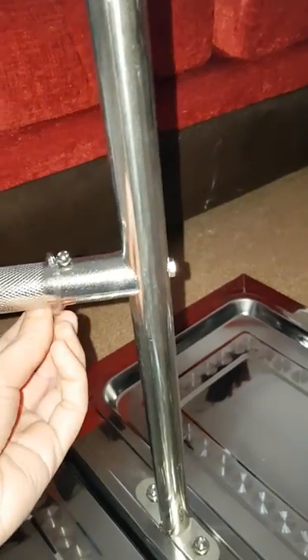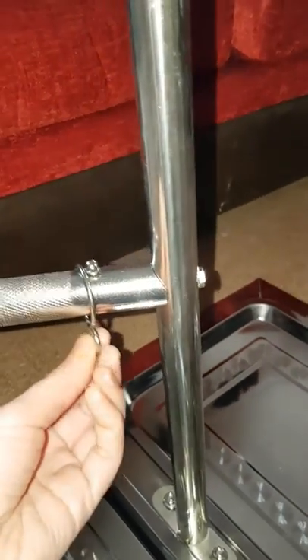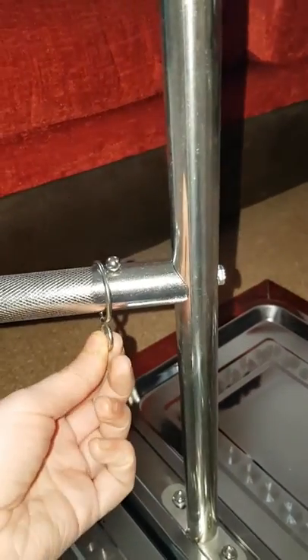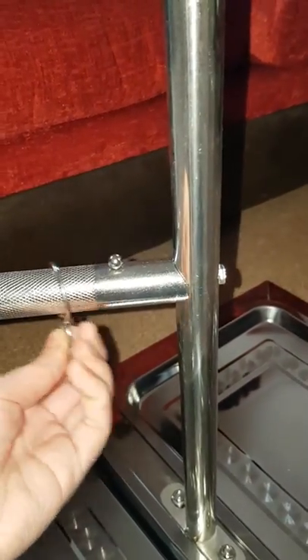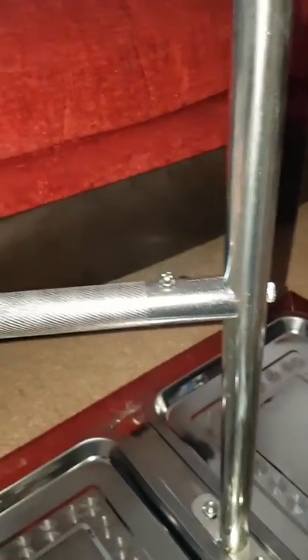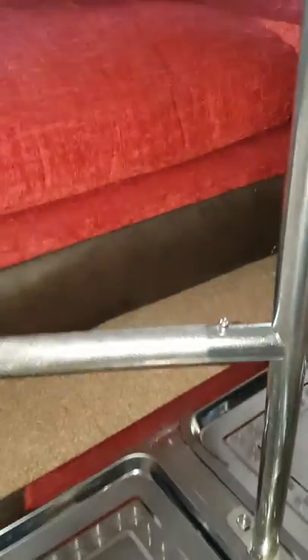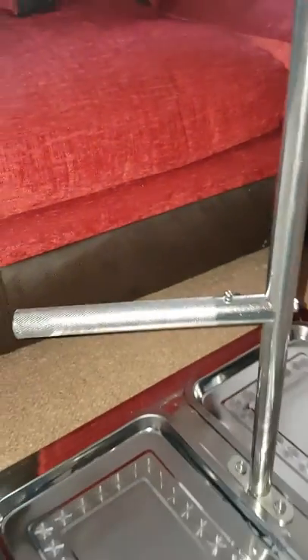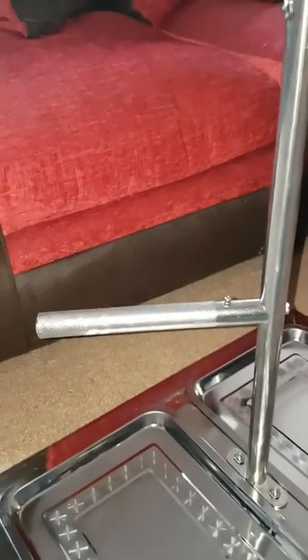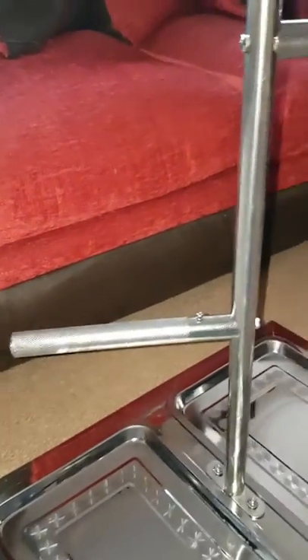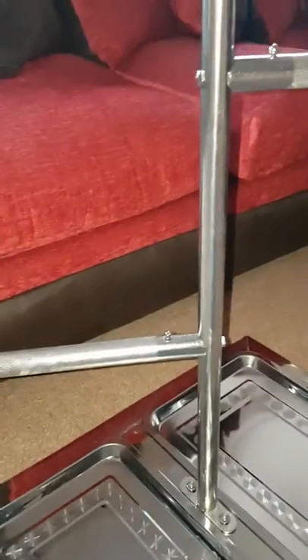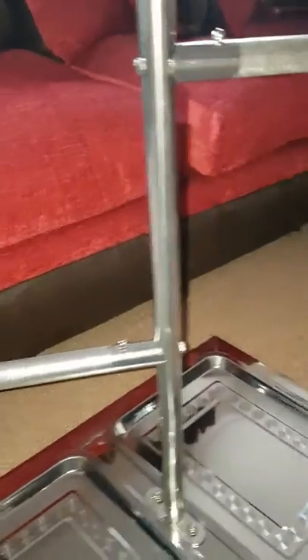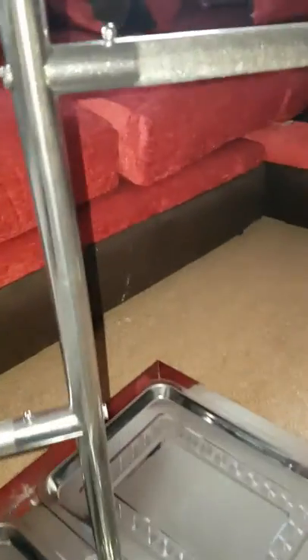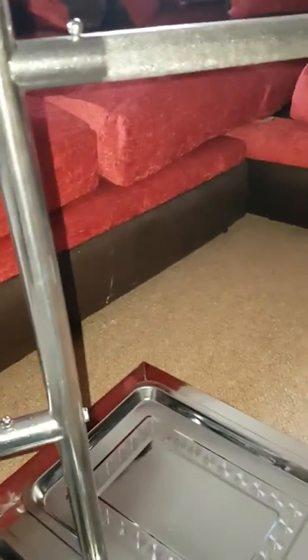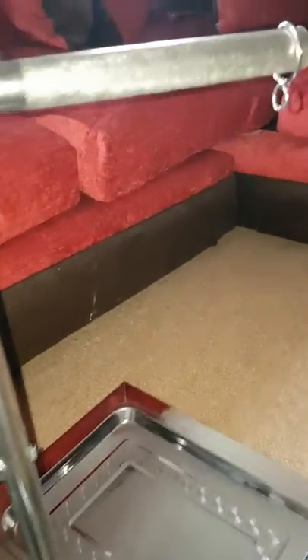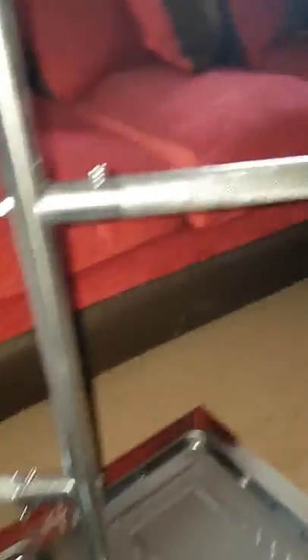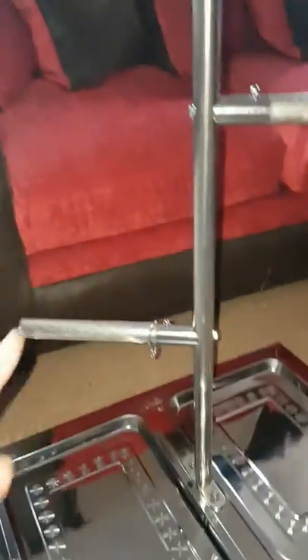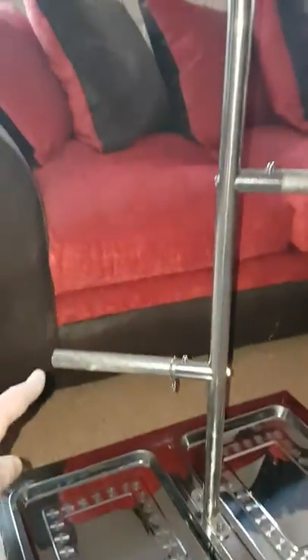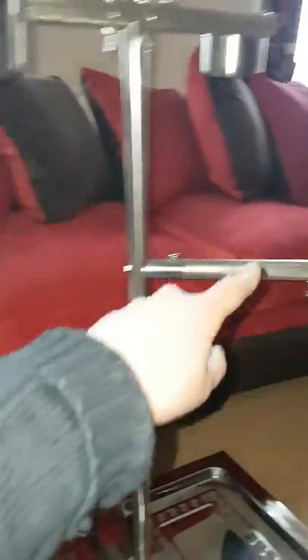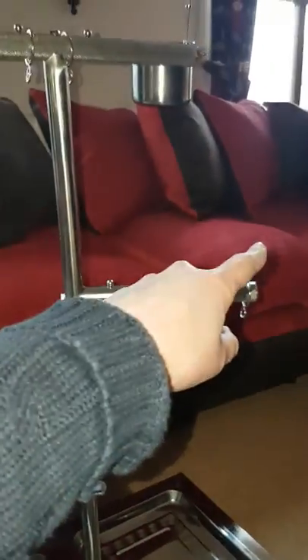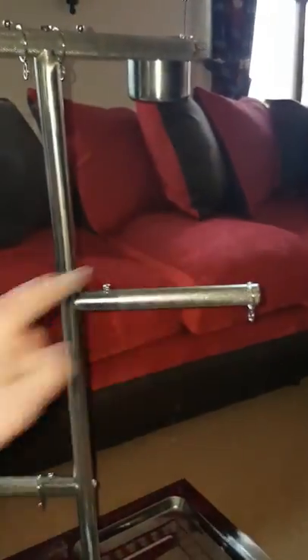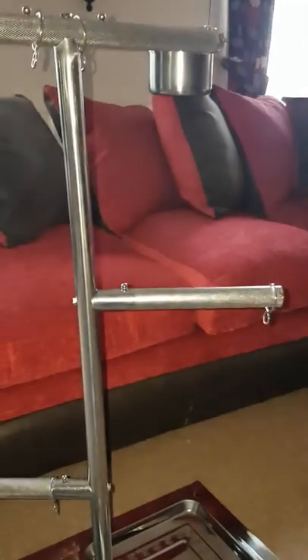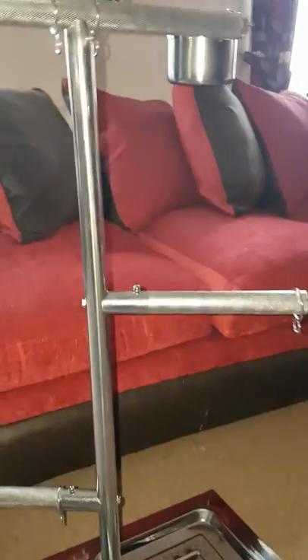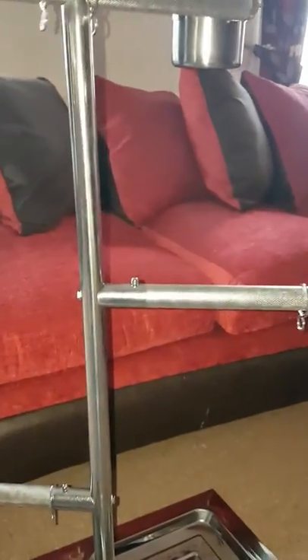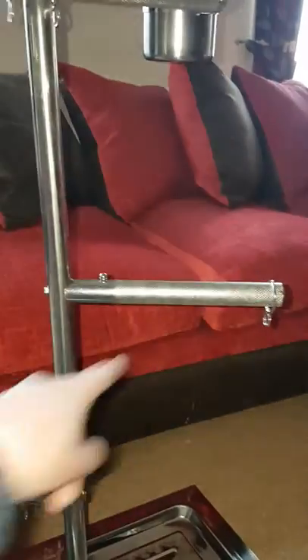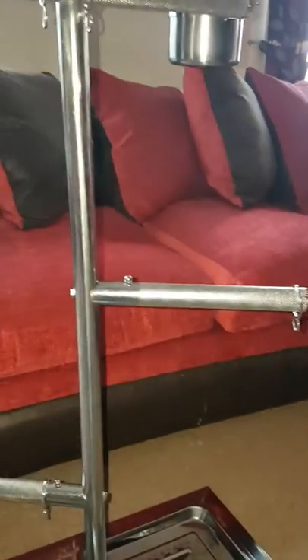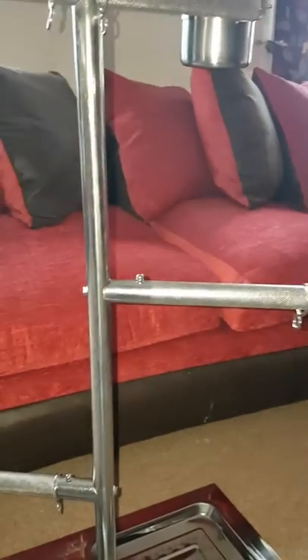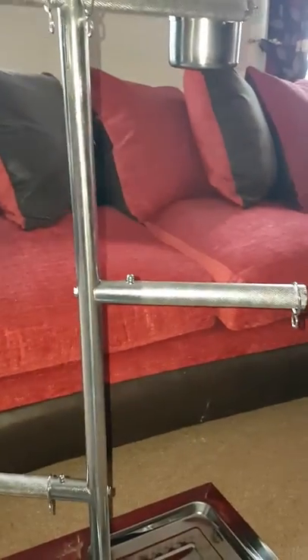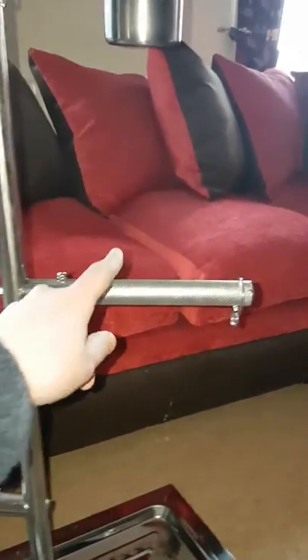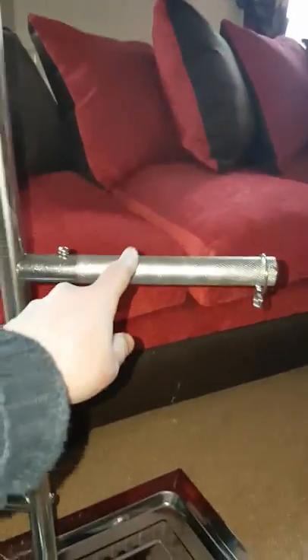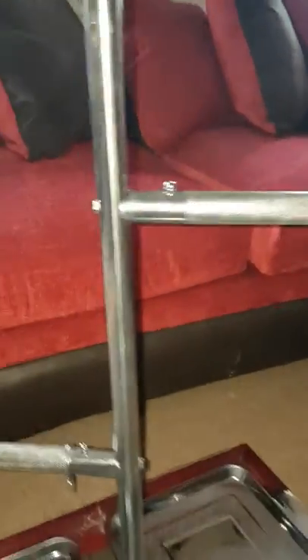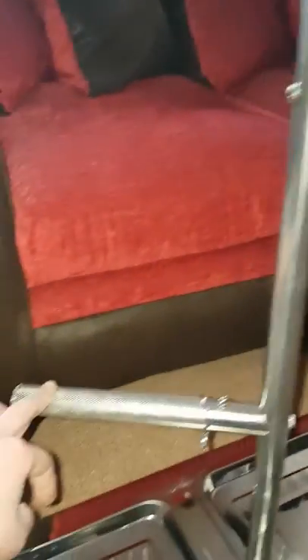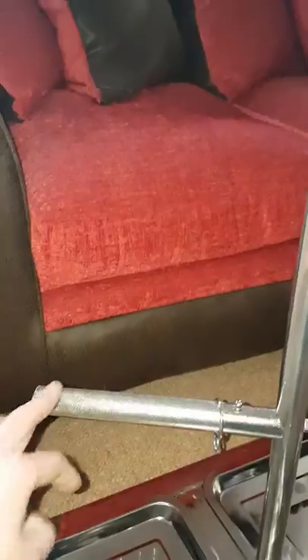You can hang toys on here, or you don't have to — if you want to encourage your bird further down the stand. It's got these two steps for a perch, and of course you can use it if you've got multiple birds and want one on here and one lower down.